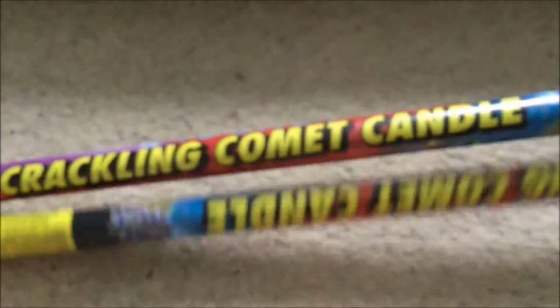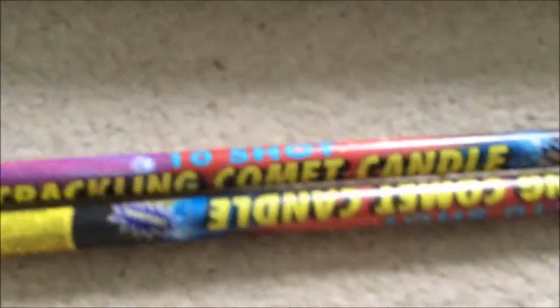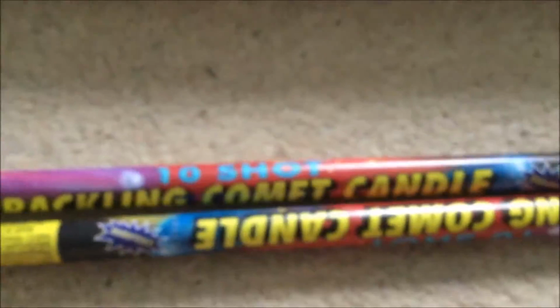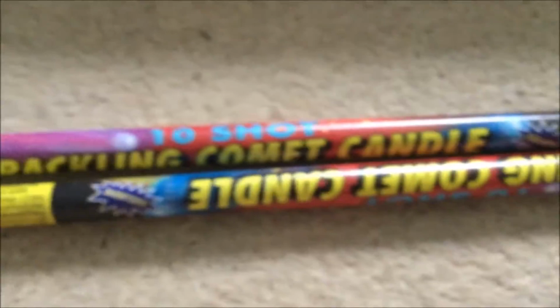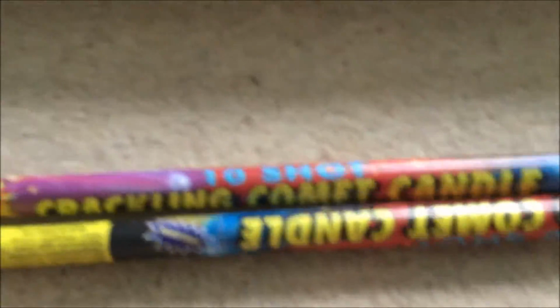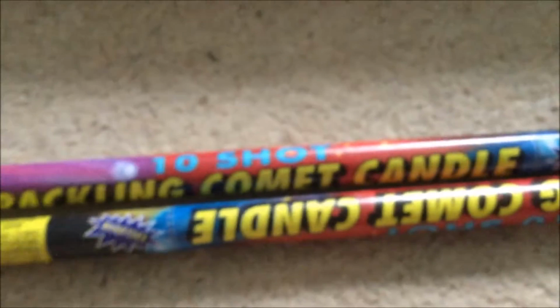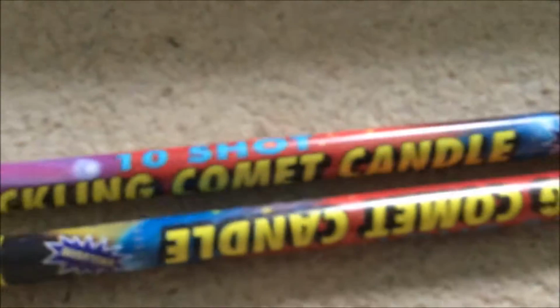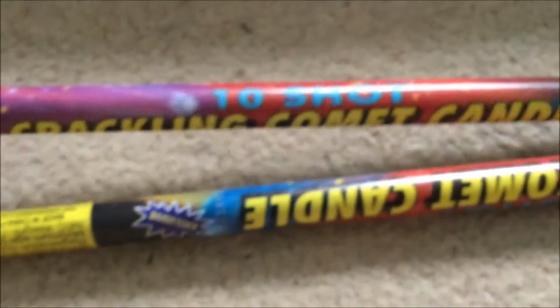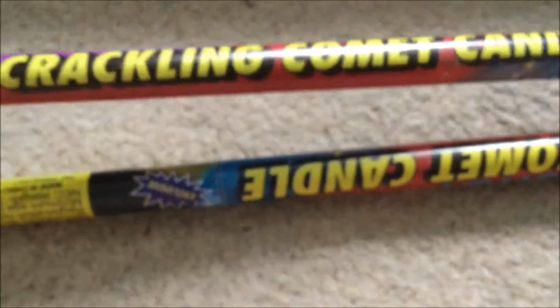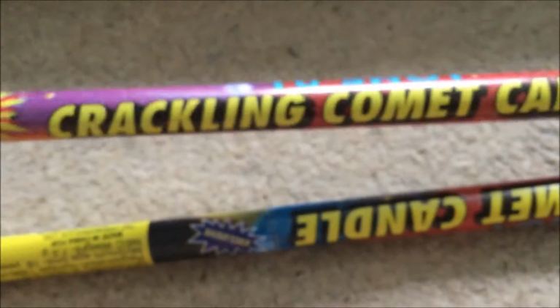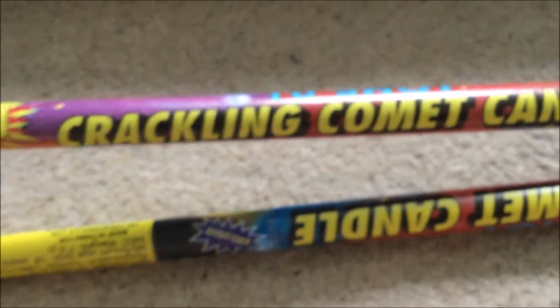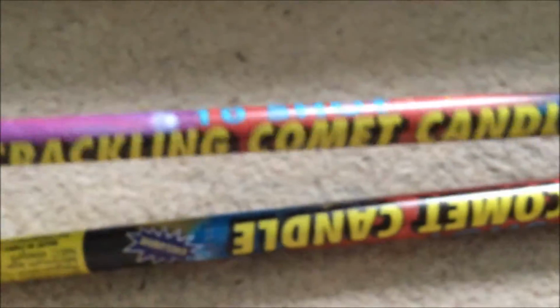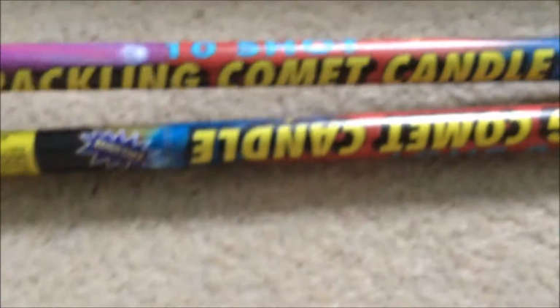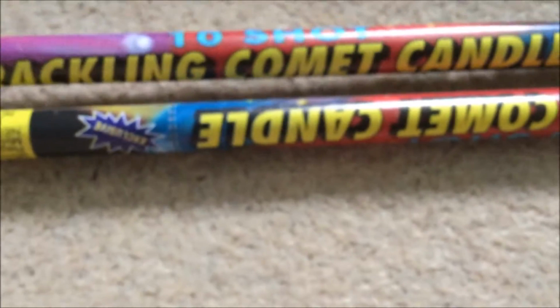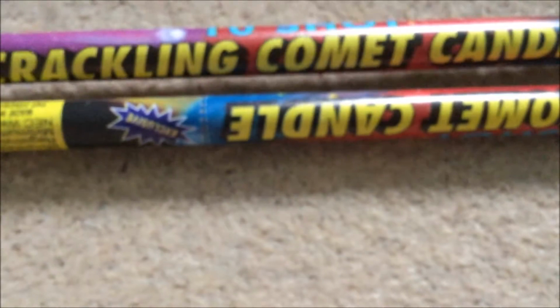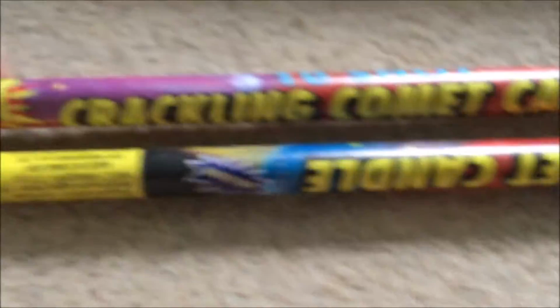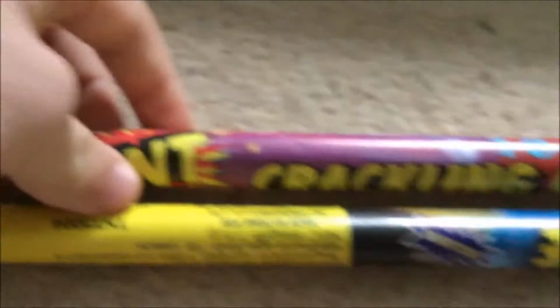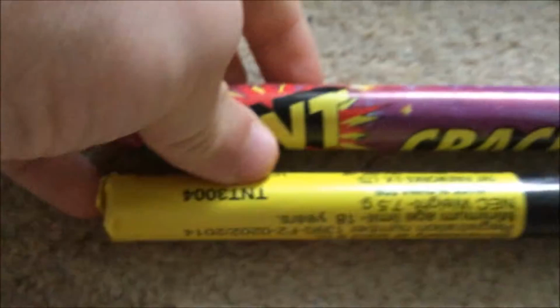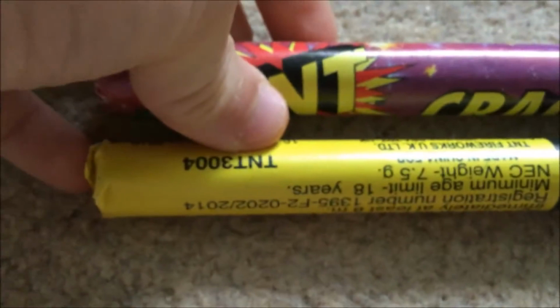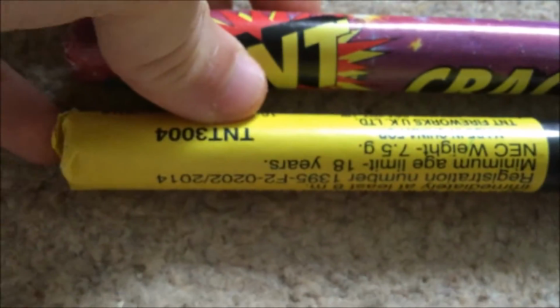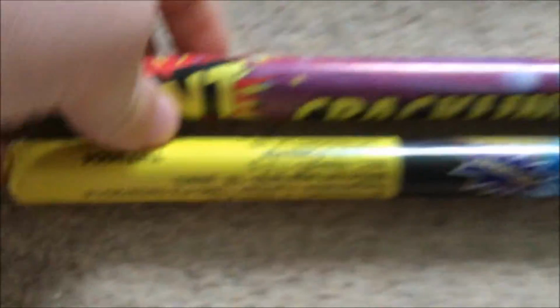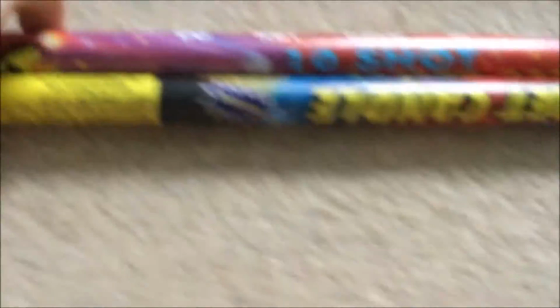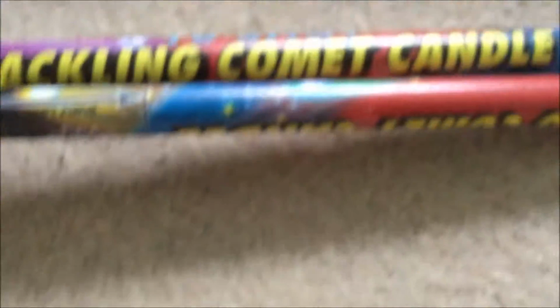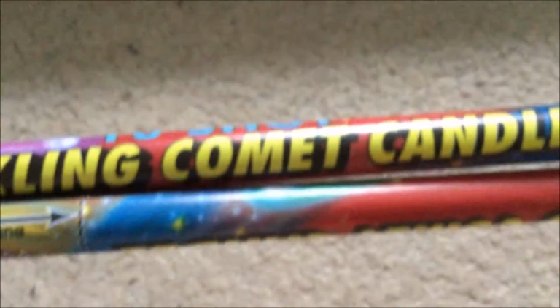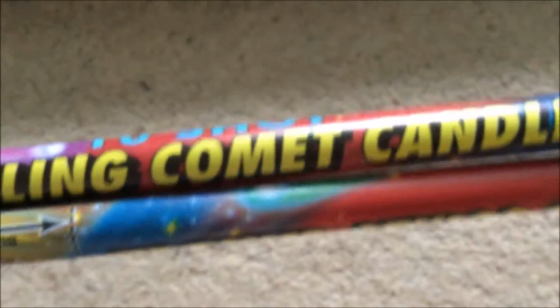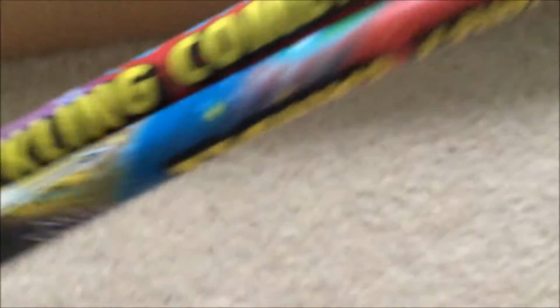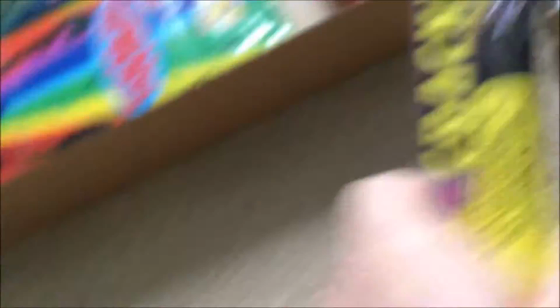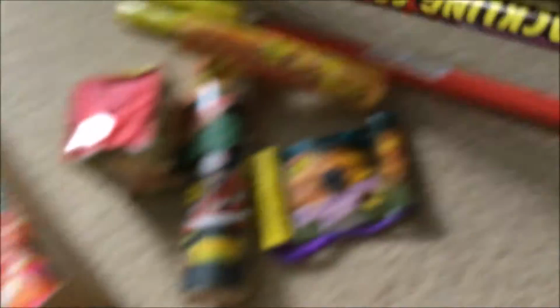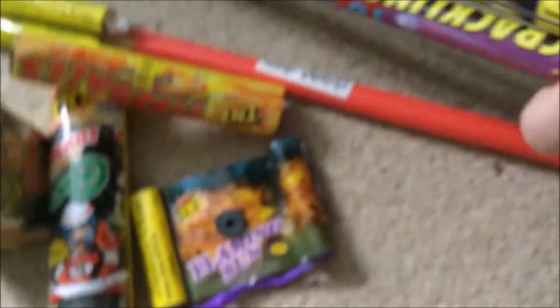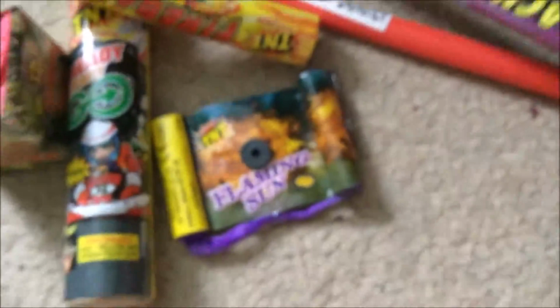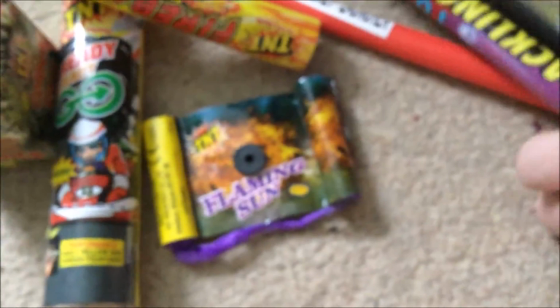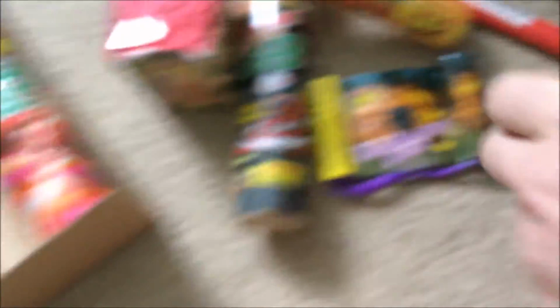A pair of Crackling Comet candles — 10 shot candles. Hopefully they'll be a Crackling Comet, that's what they're called. It's 7.5 grams of powder so not very many, but hopefully they'll be decent.